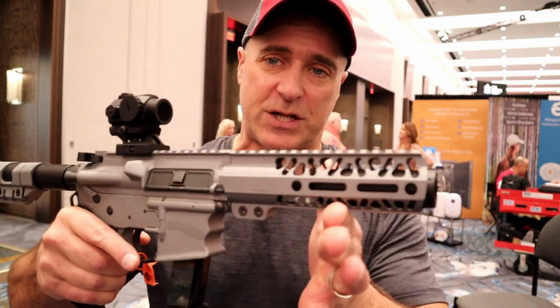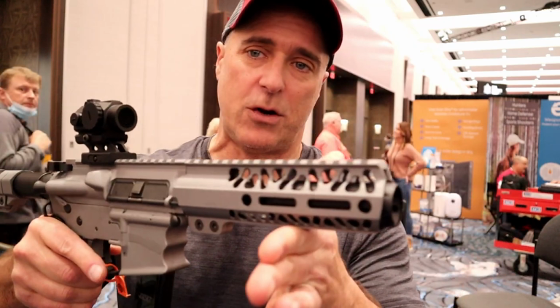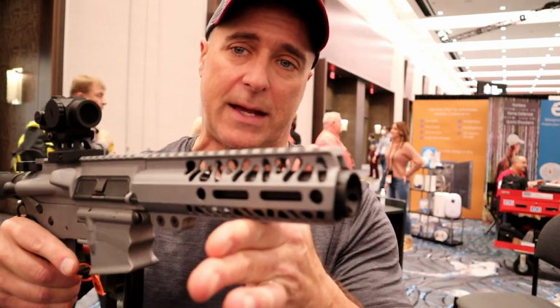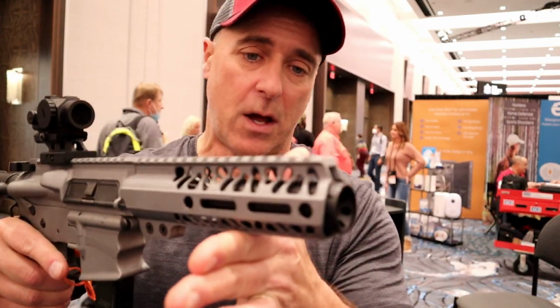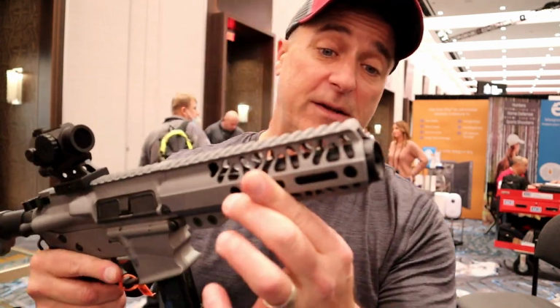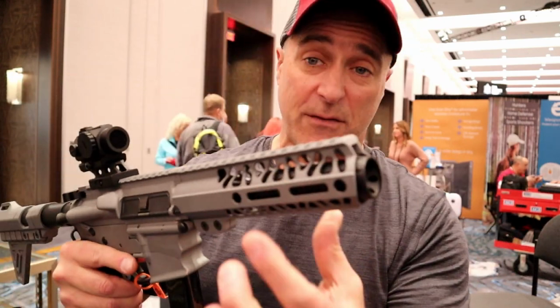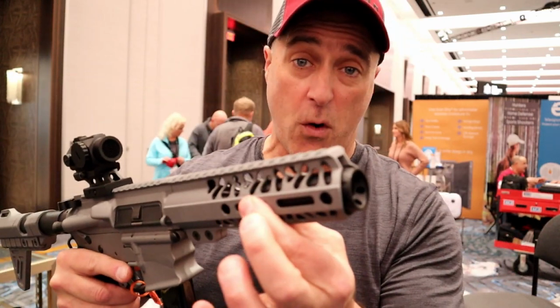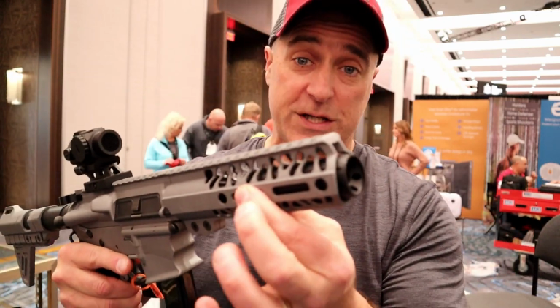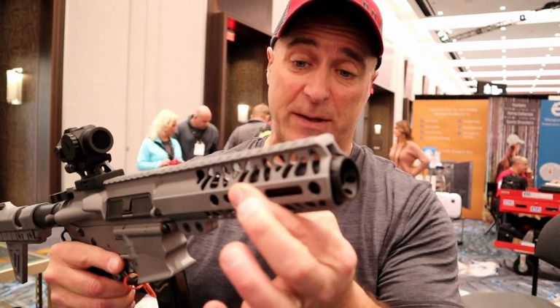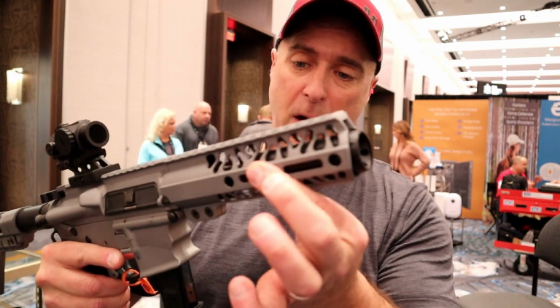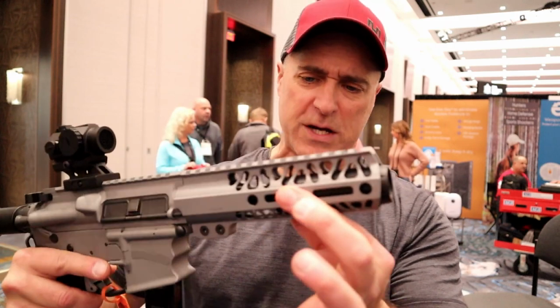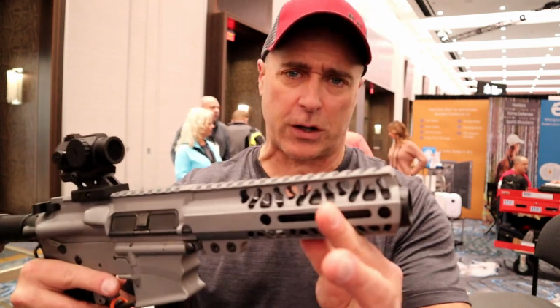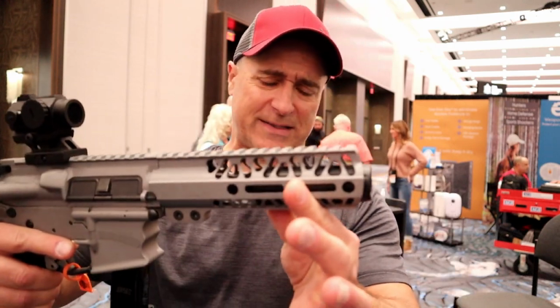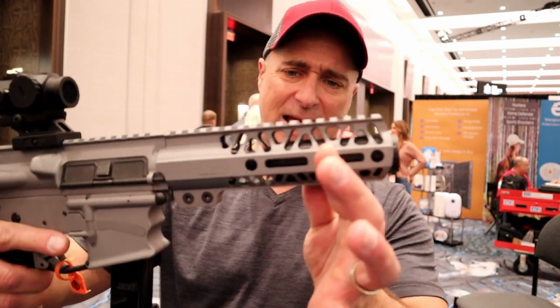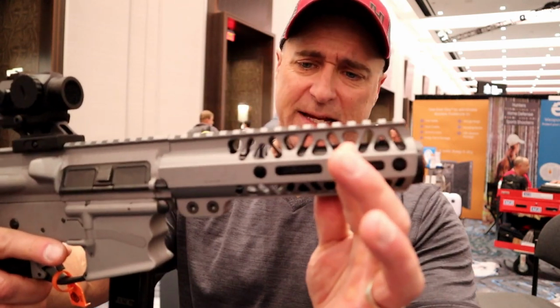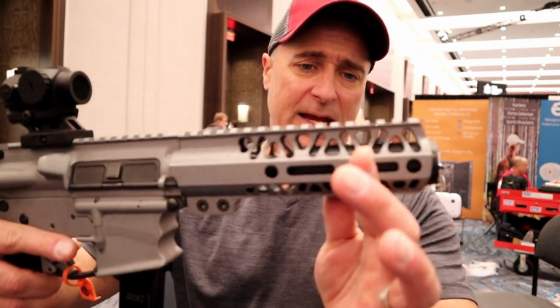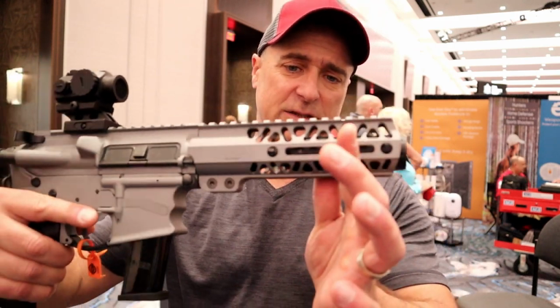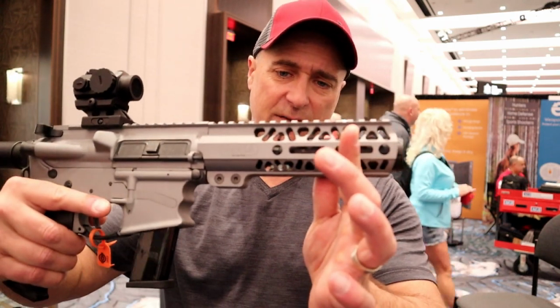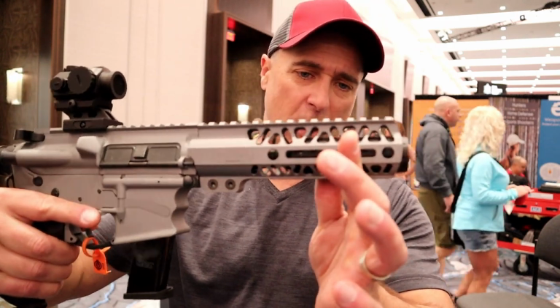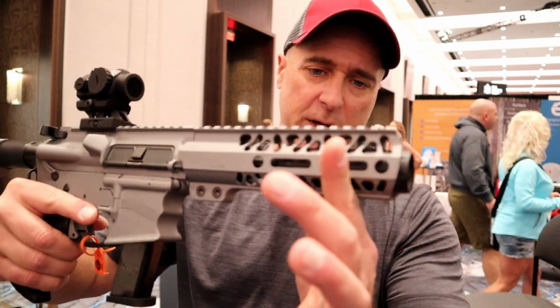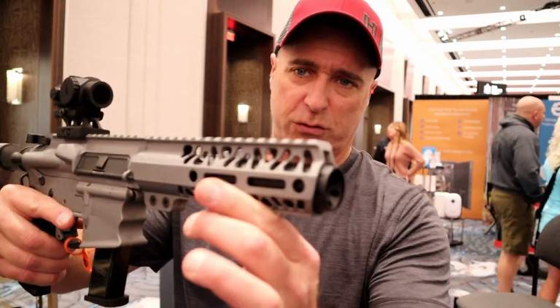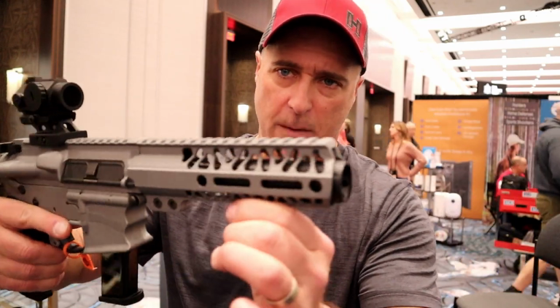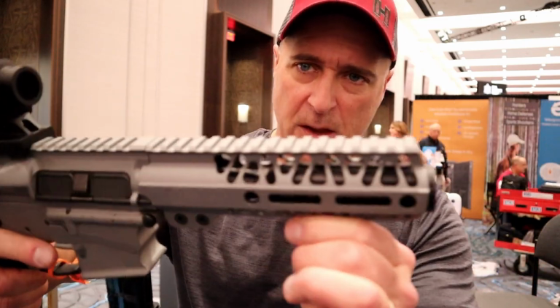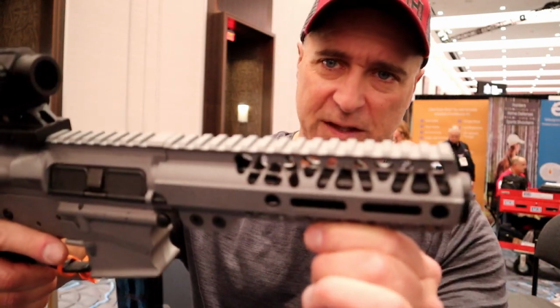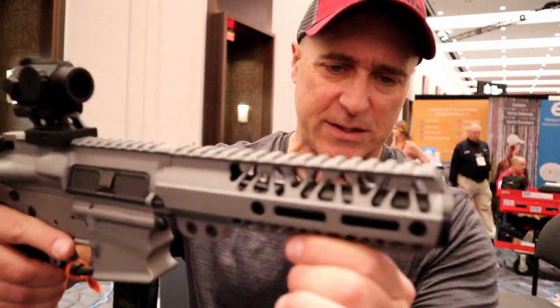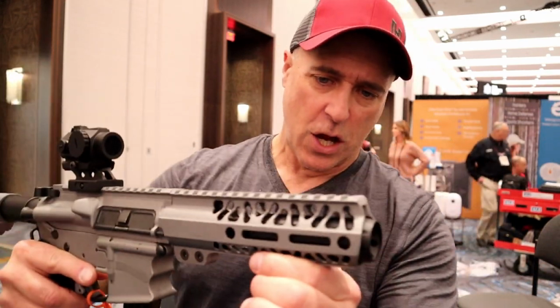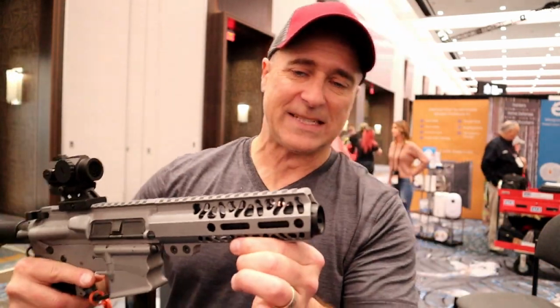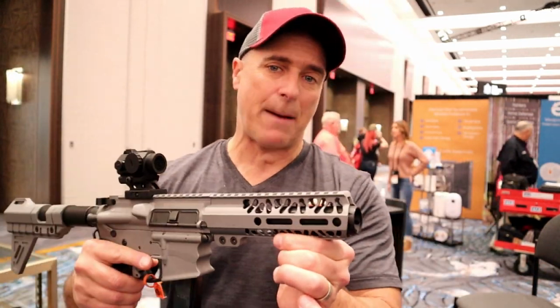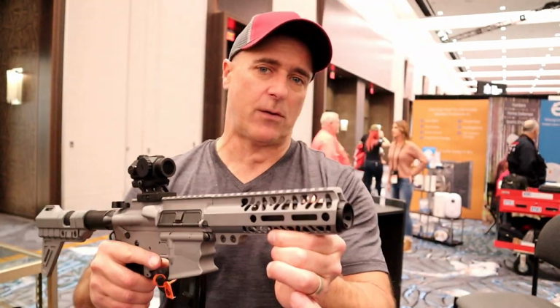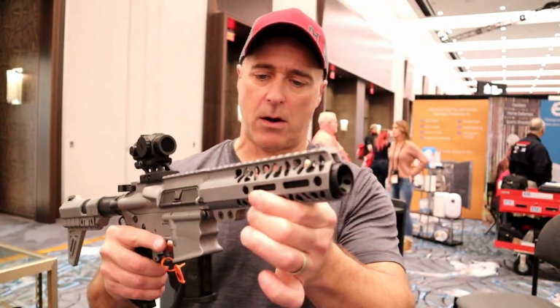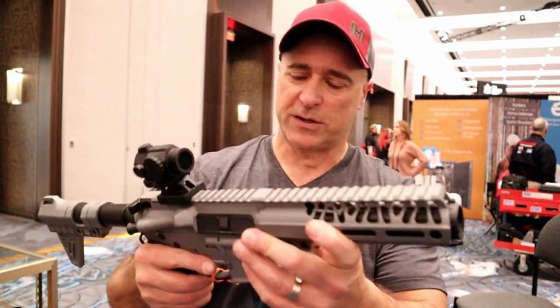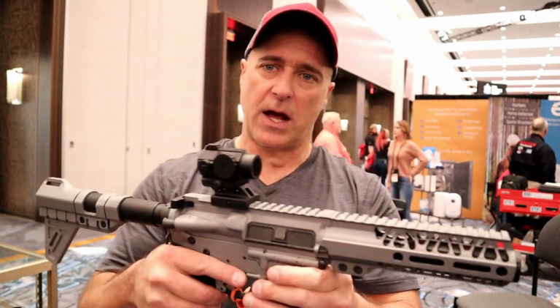I haven't shot it yet, nobody has. But this does have a four-inch compensated barrel — originally I took a look at this and said that looks like a six or a seven-inch barrel, but when you look through those slots you can see that compensator on there, which is really nice.